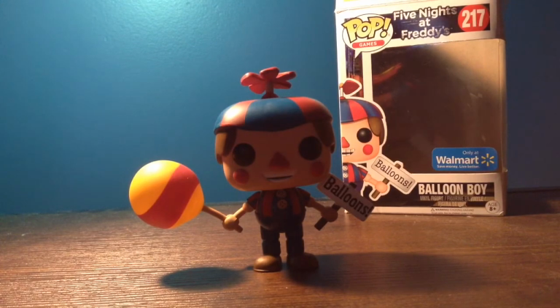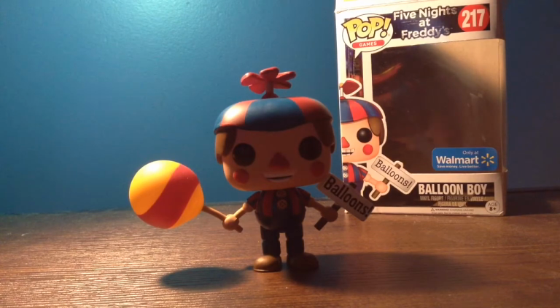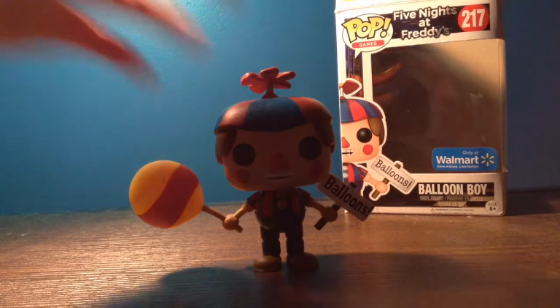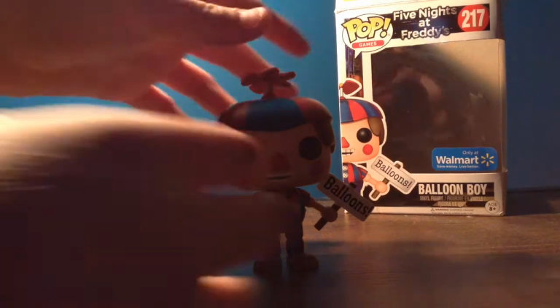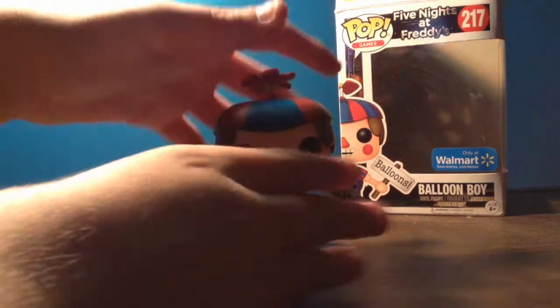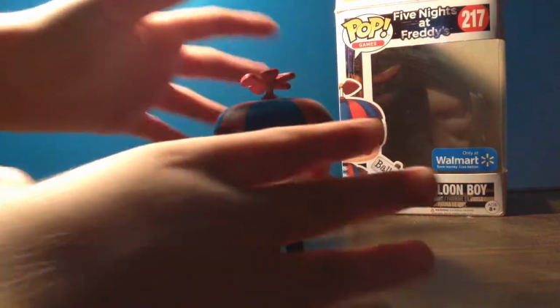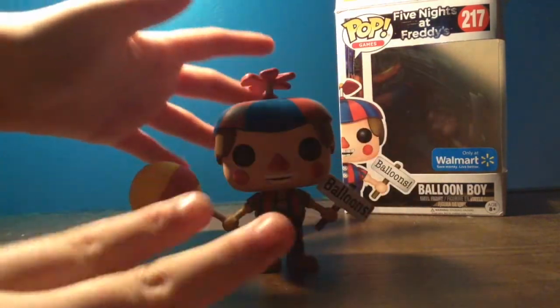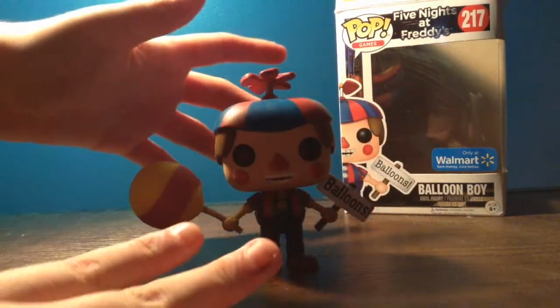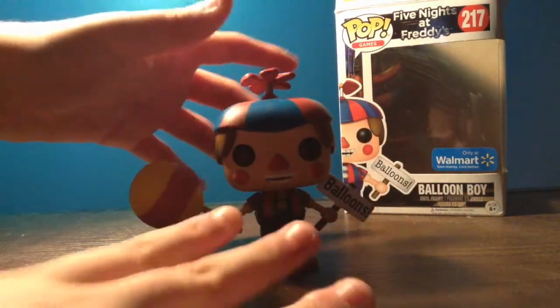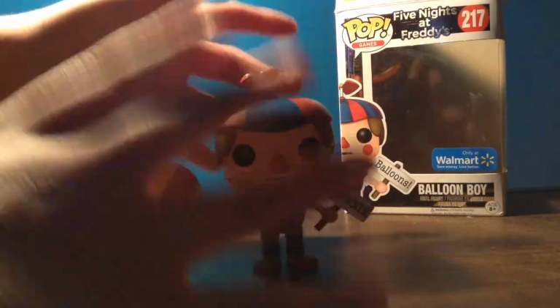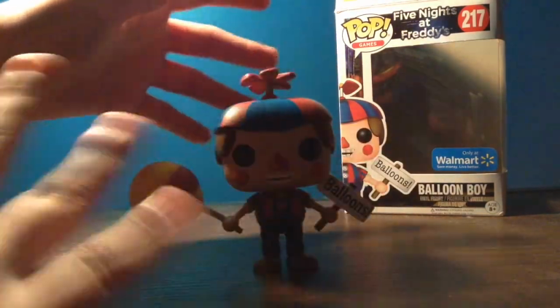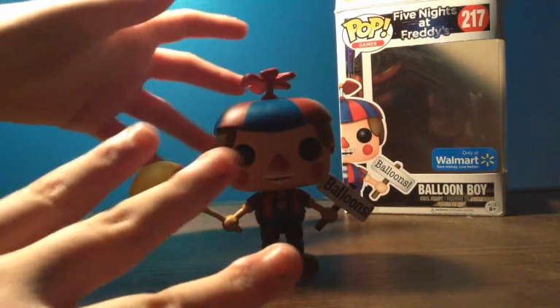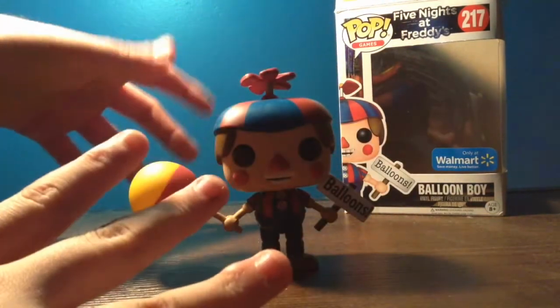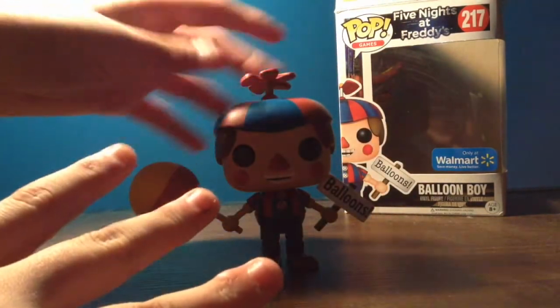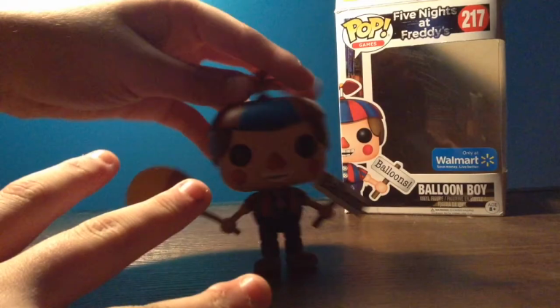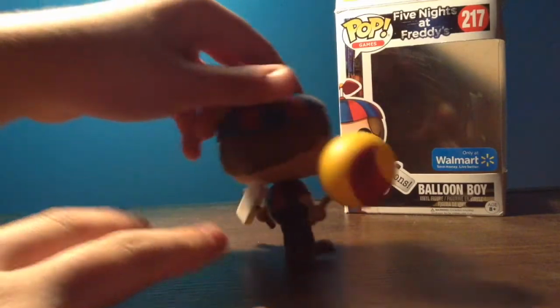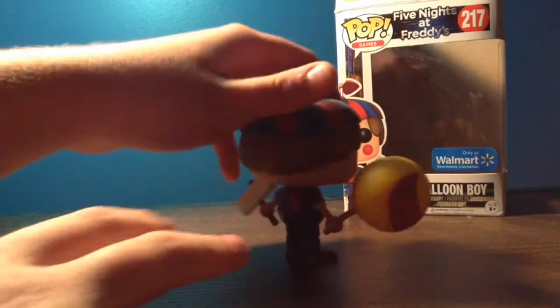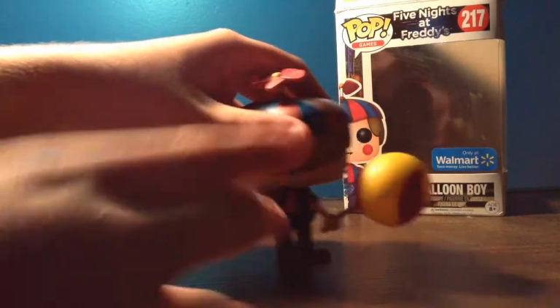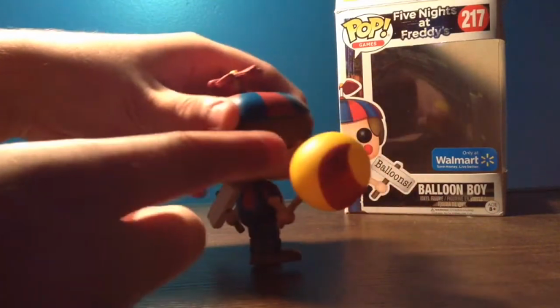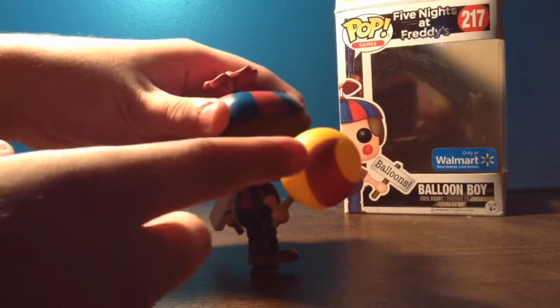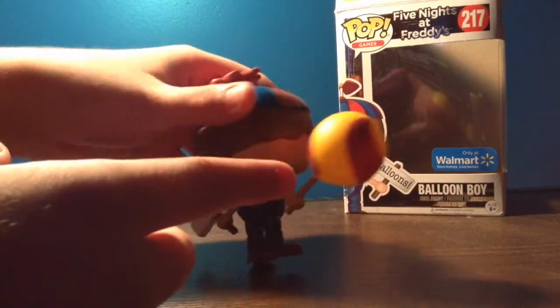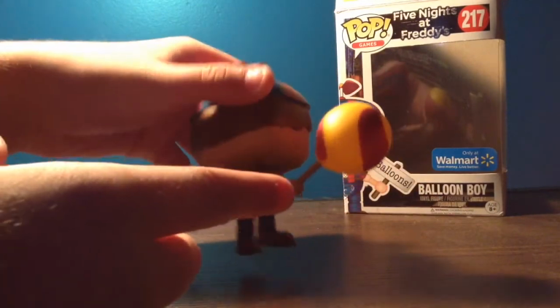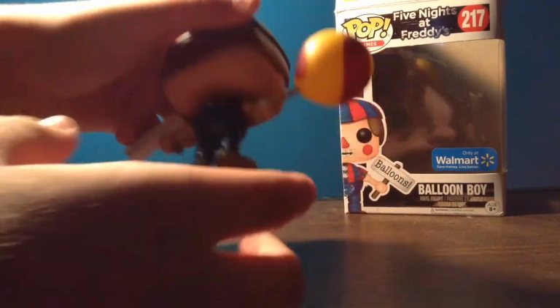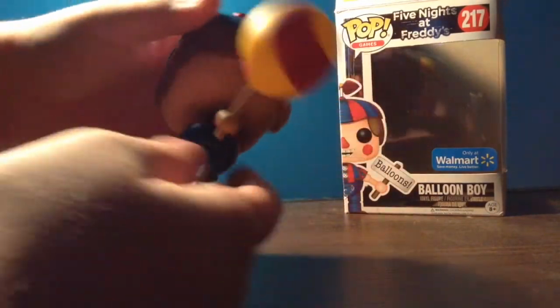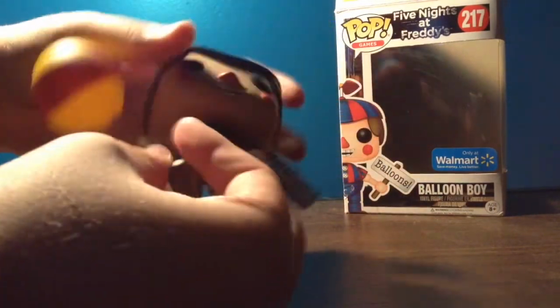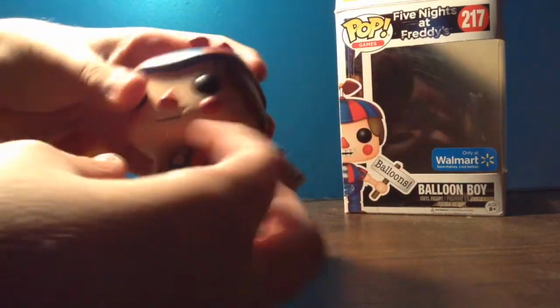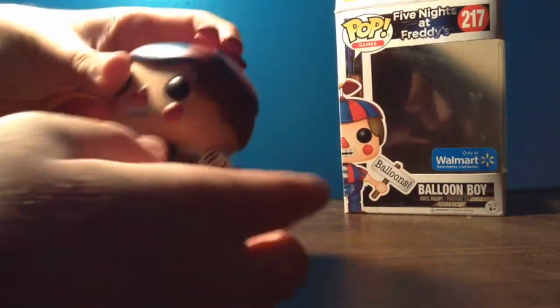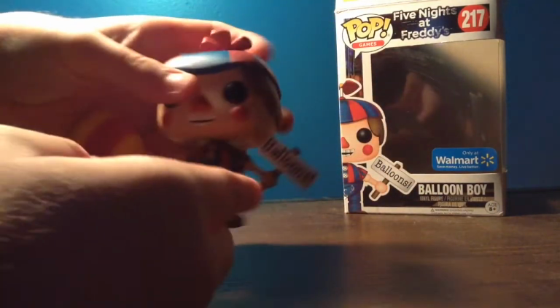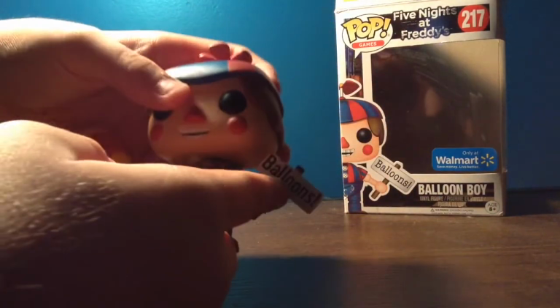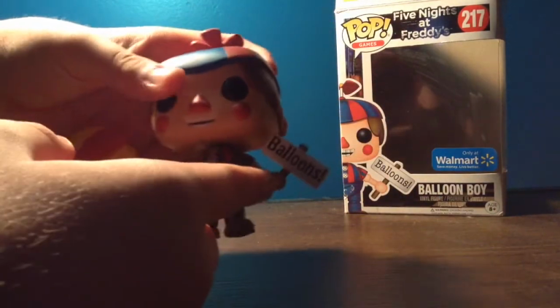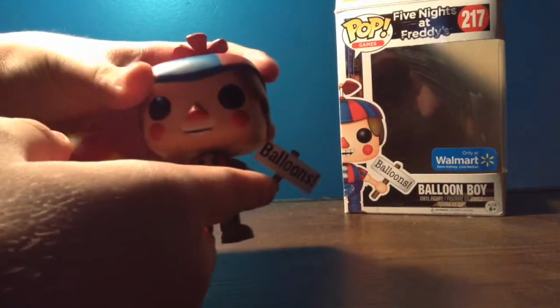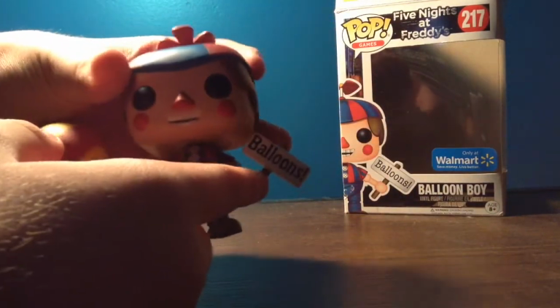This figure is beautiful. Beautiful. I love it. They got the paint right. They even got the swirl on his balloon right, and they even put the balloon sign on it.